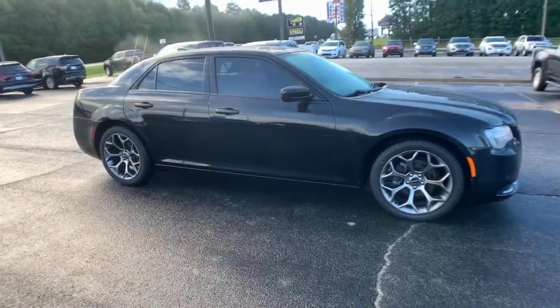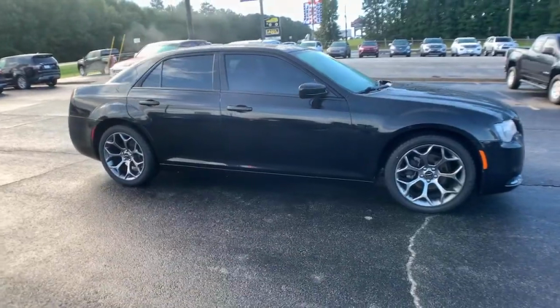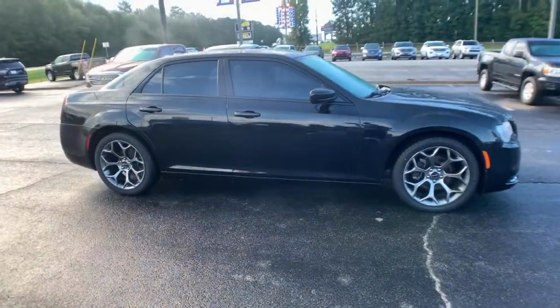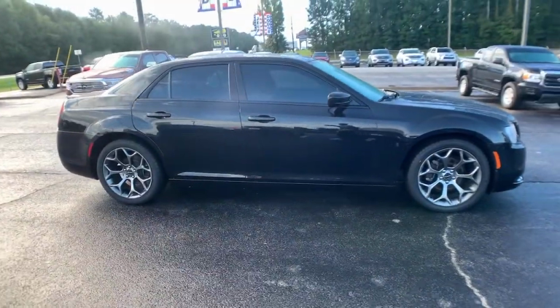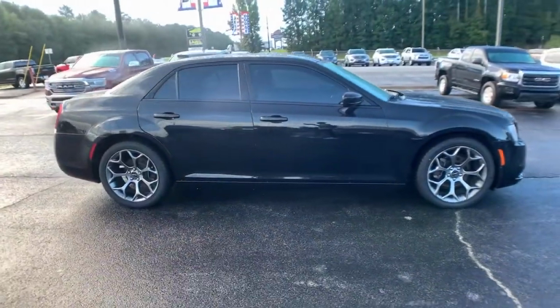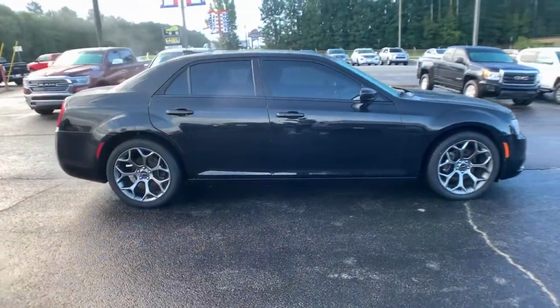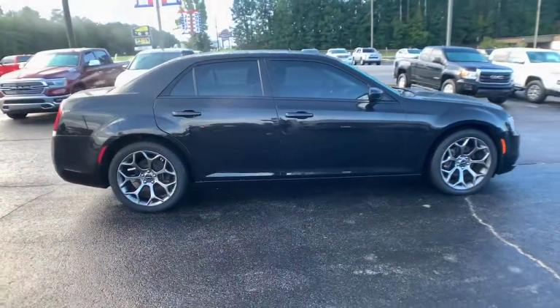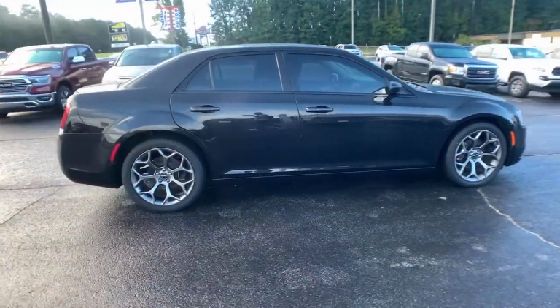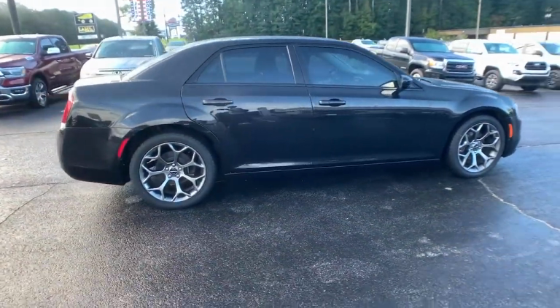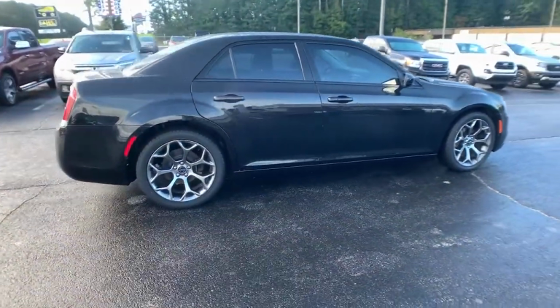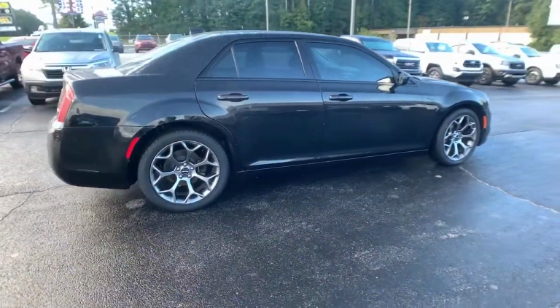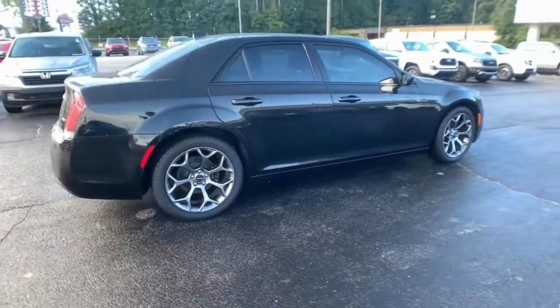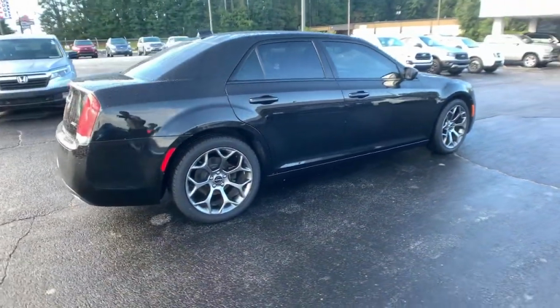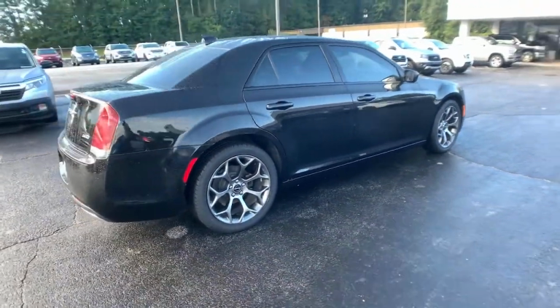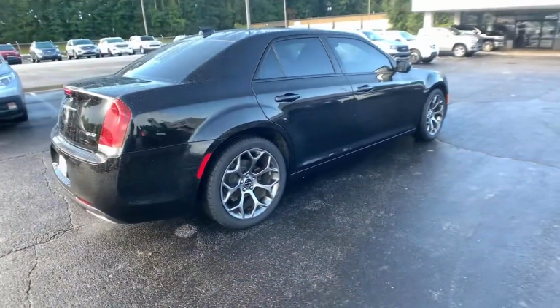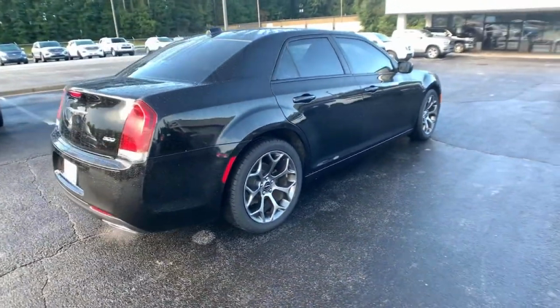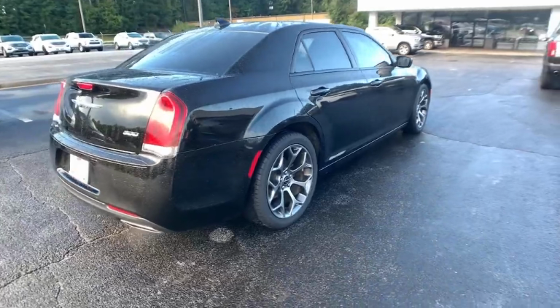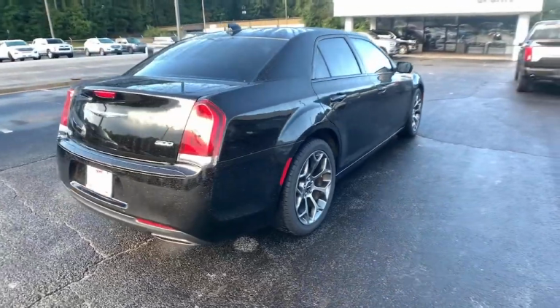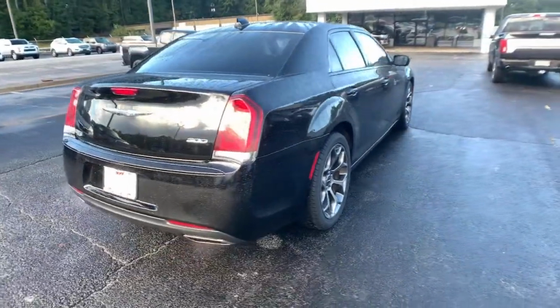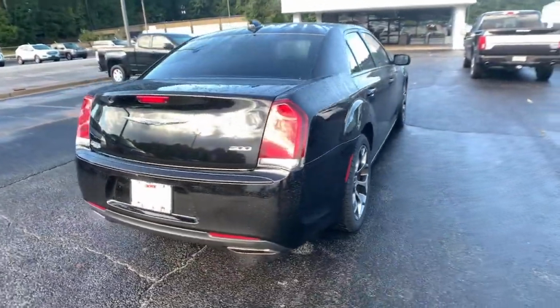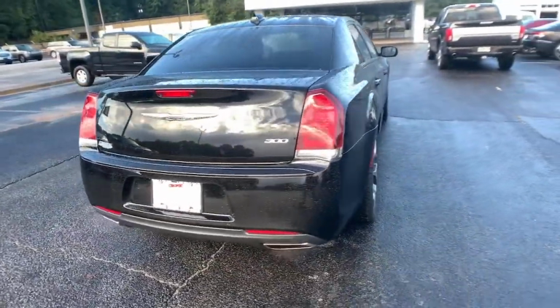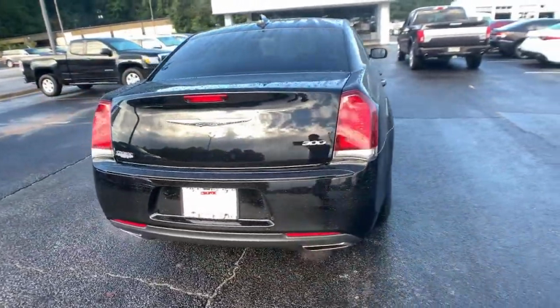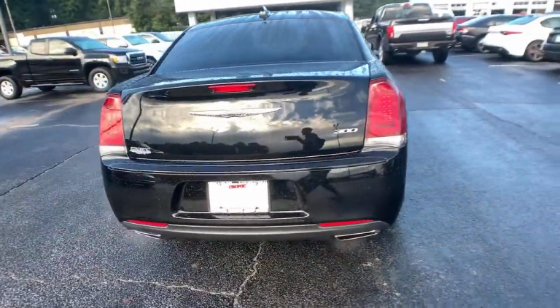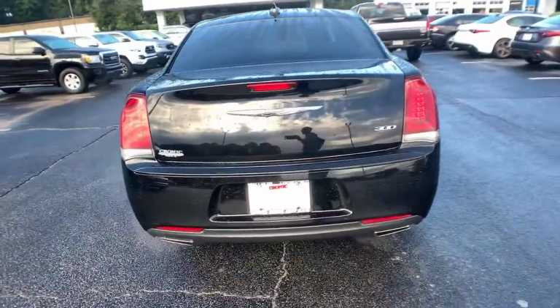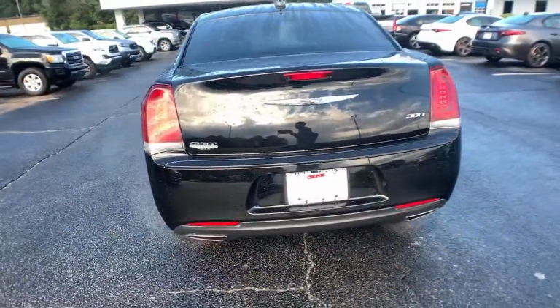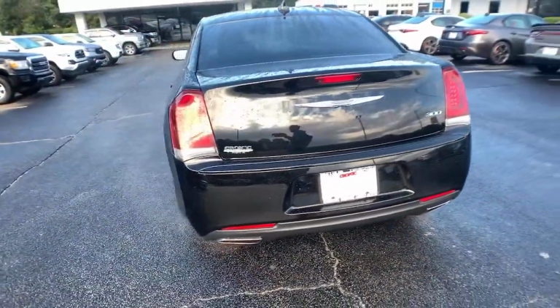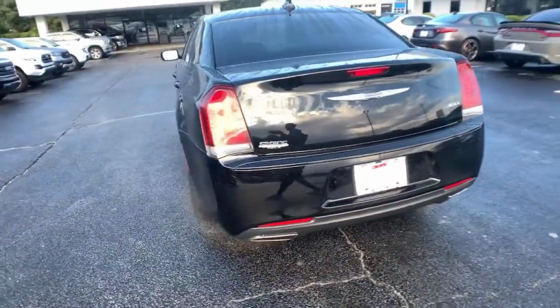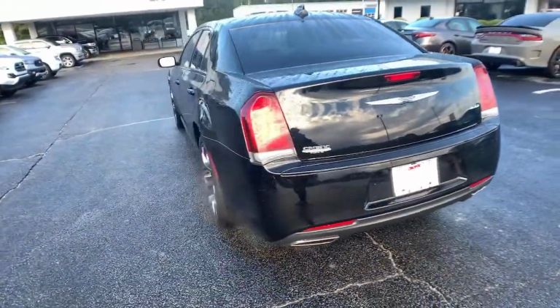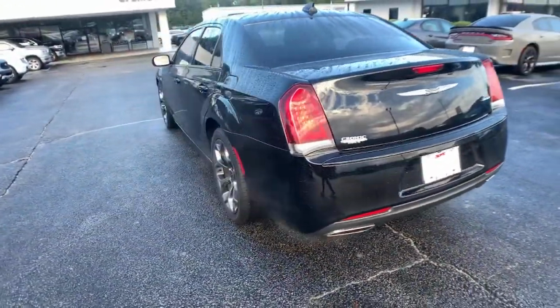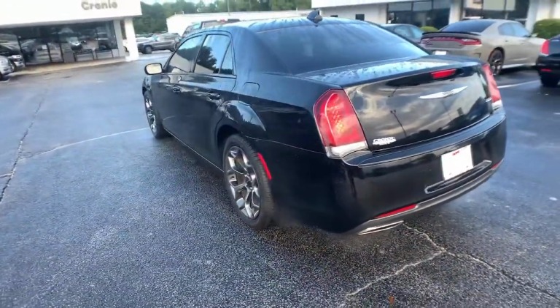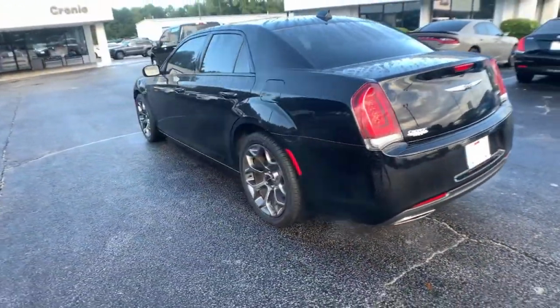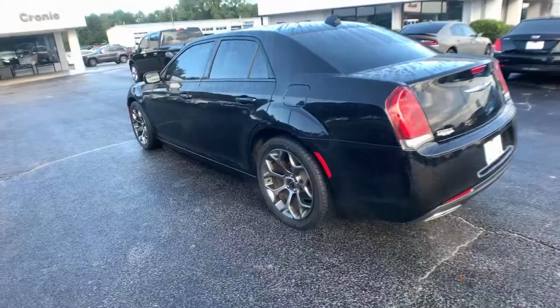The Chrysler 300, the bold and luxurious full-size sedan that's safe, stylish, comfortable, and loaded with the latest technology to keep you connected and entertained.